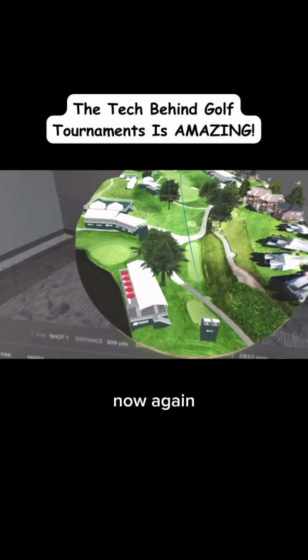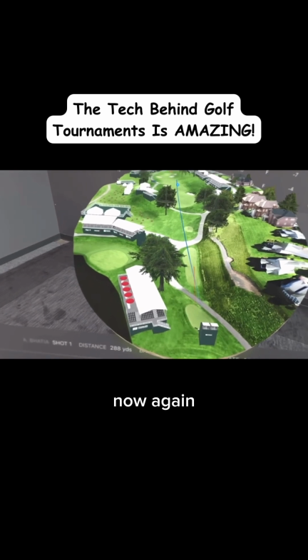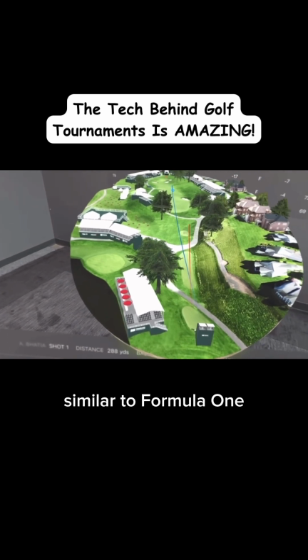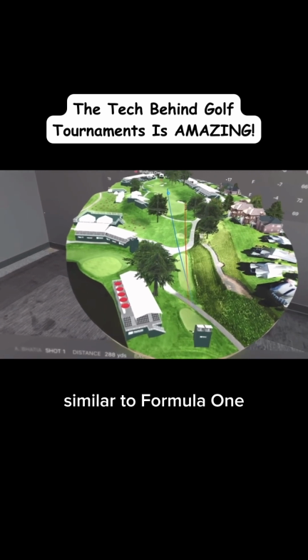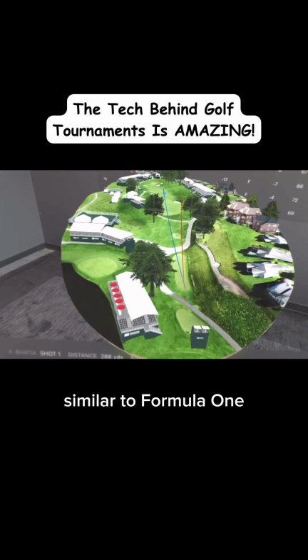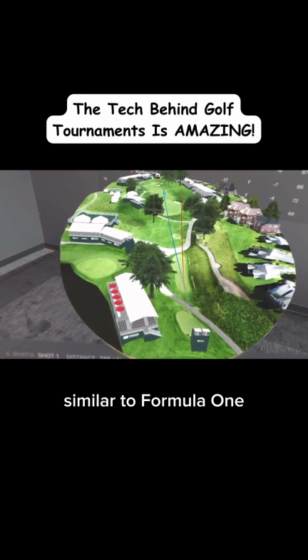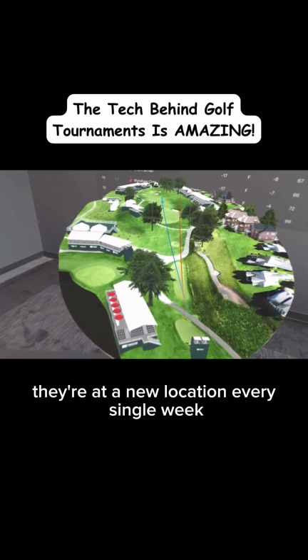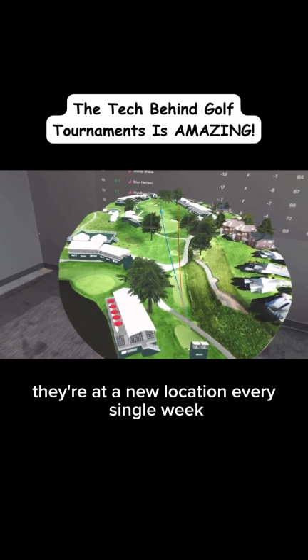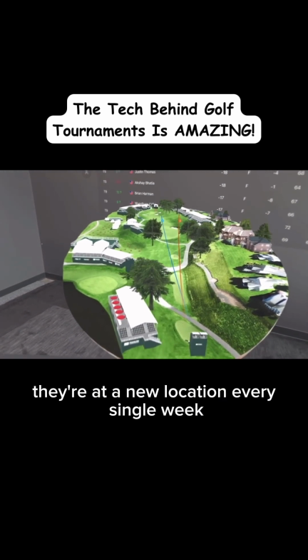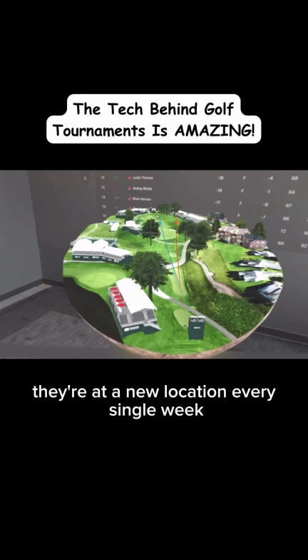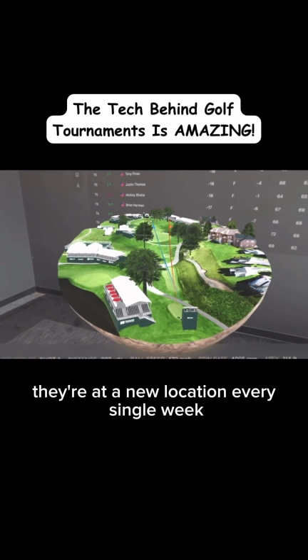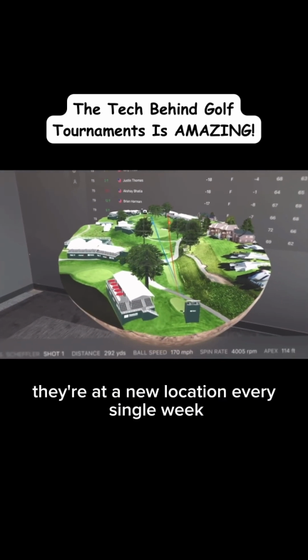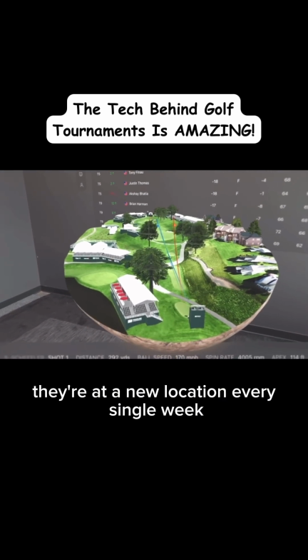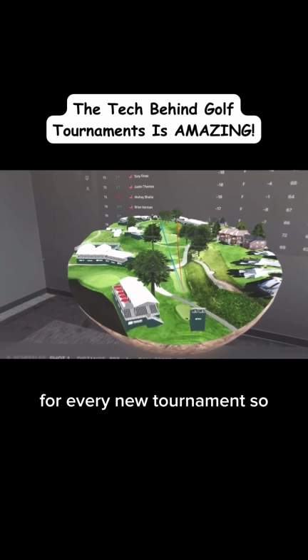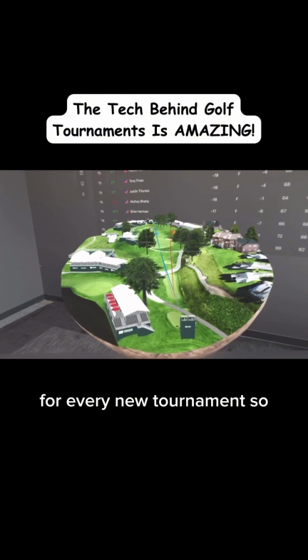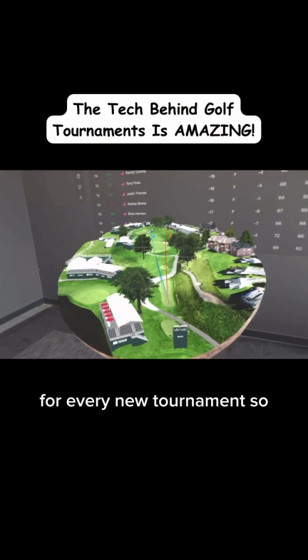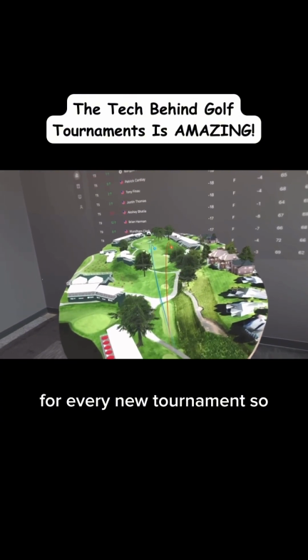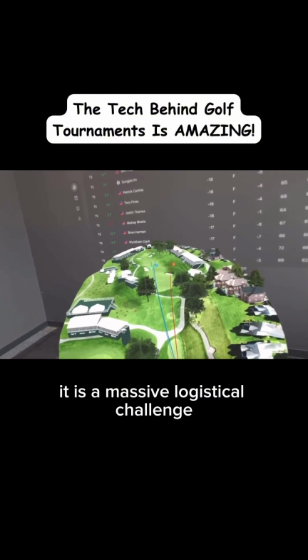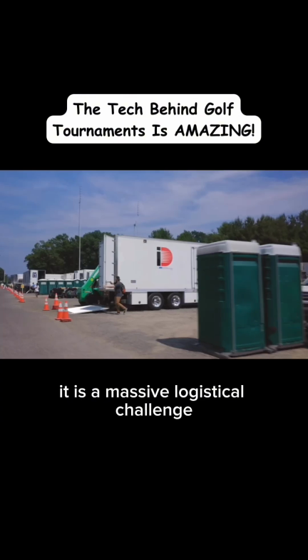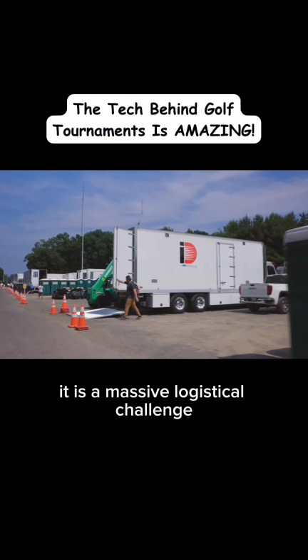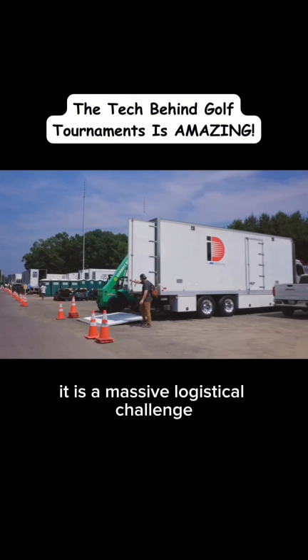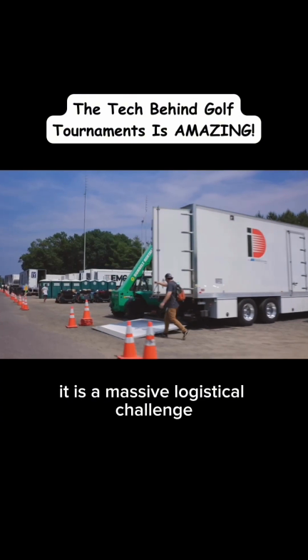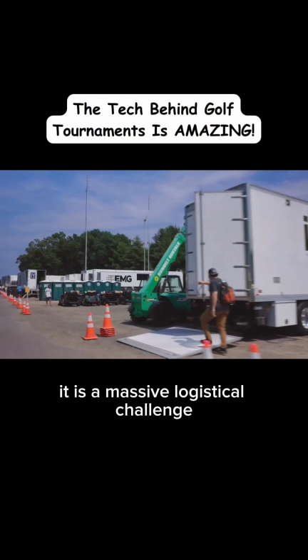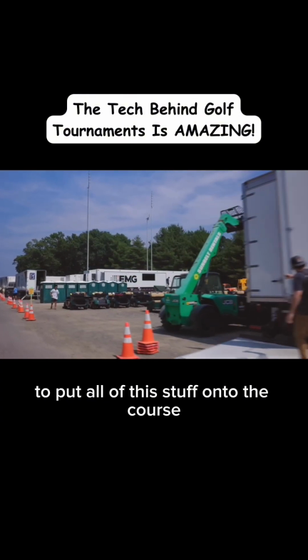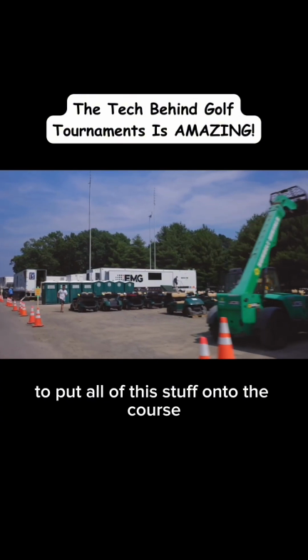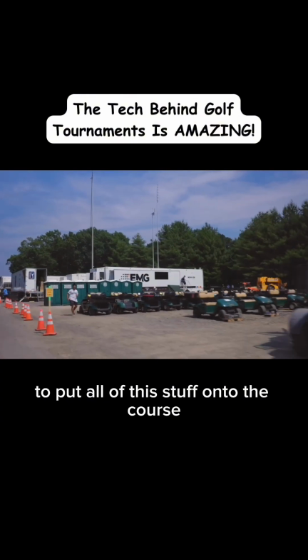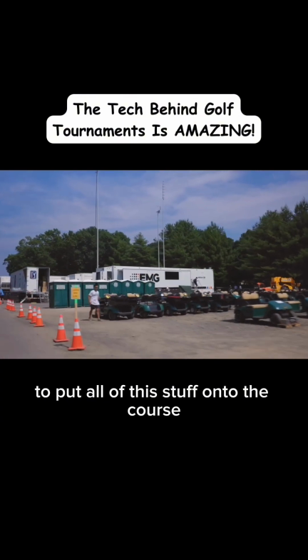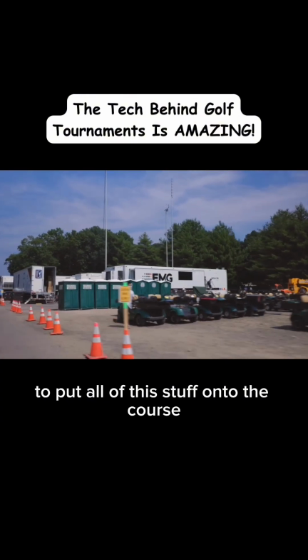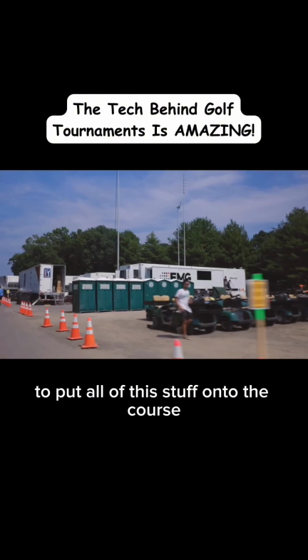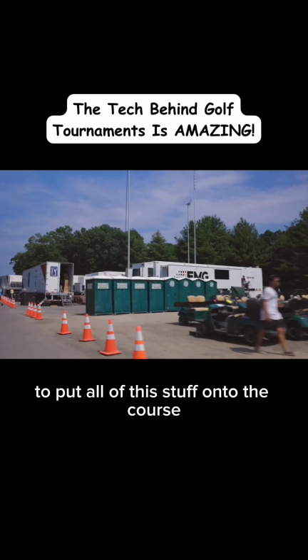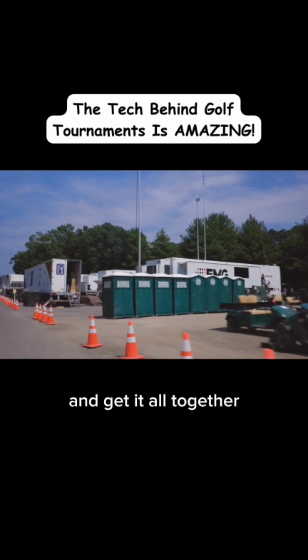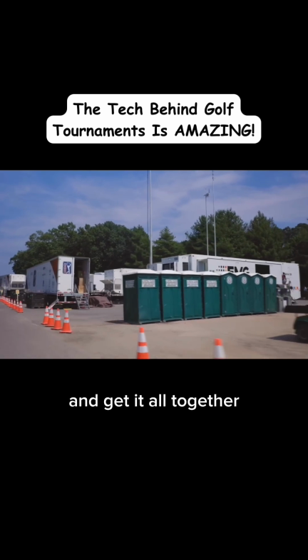Now, again, similar to Formula One, they're at a new location every single week for every new tournament. So it is a massive logistical challenge to put all of this stuff onto the course and get it all together.